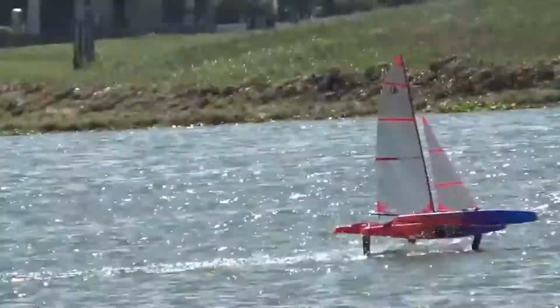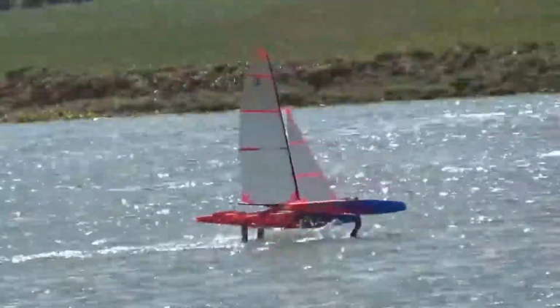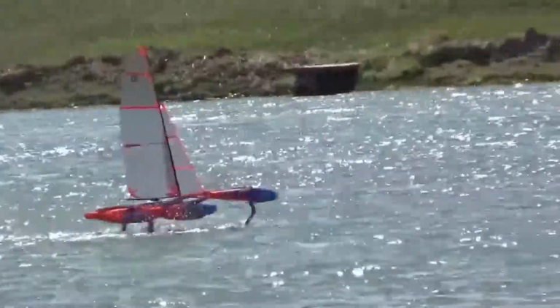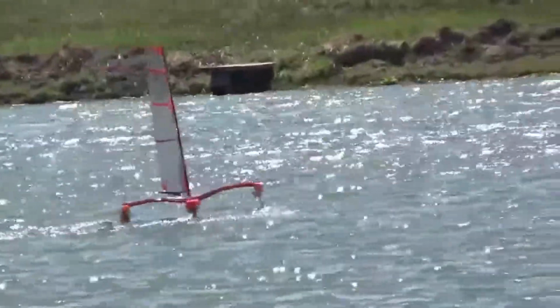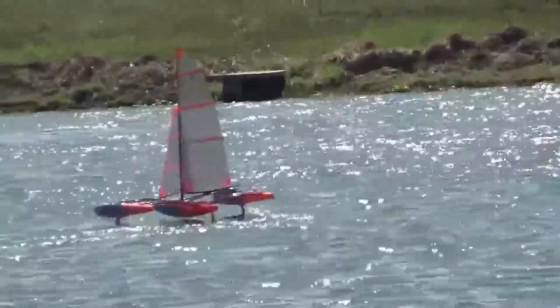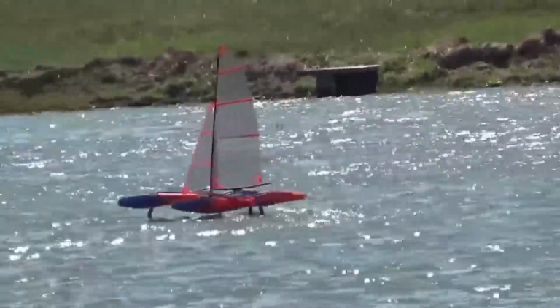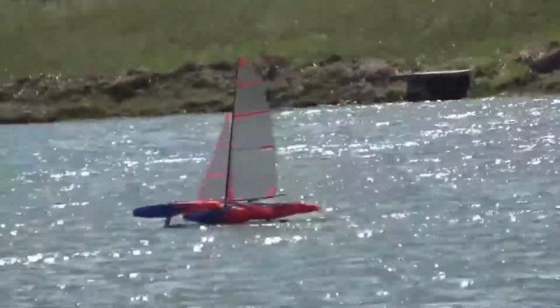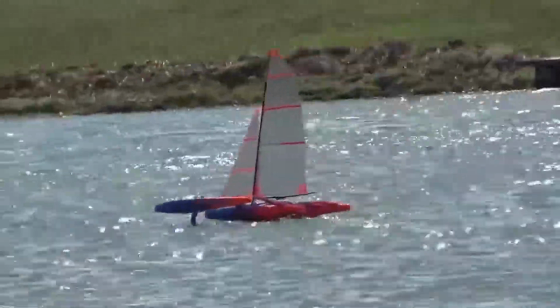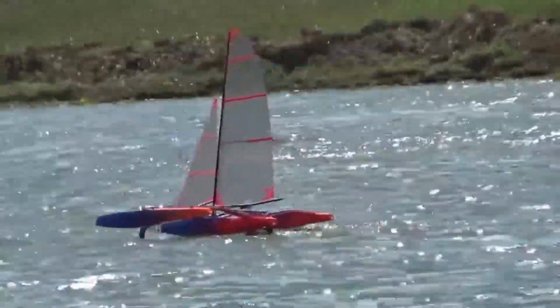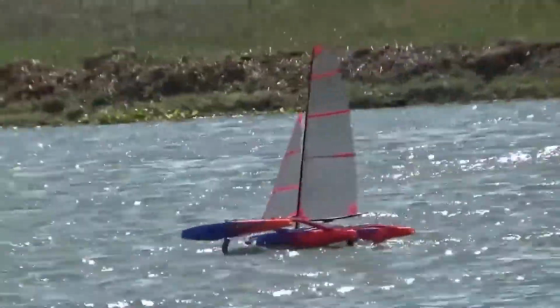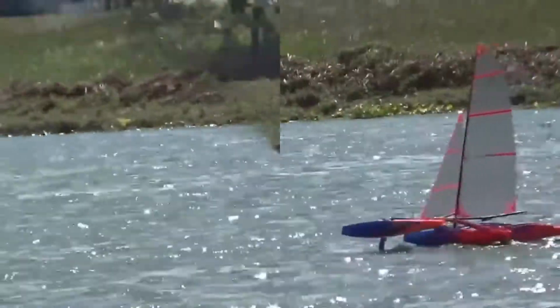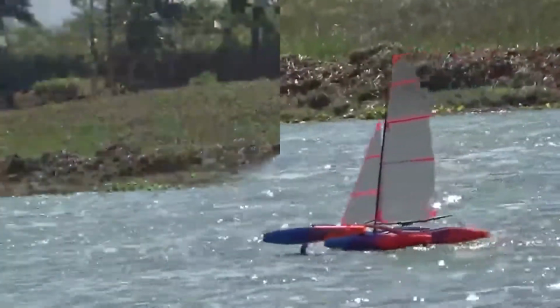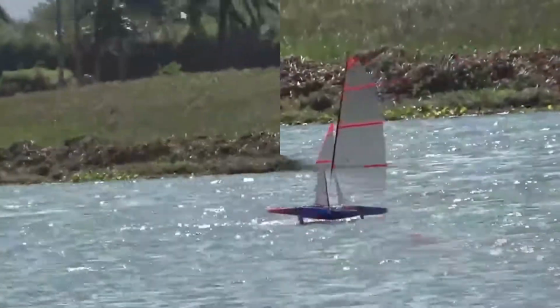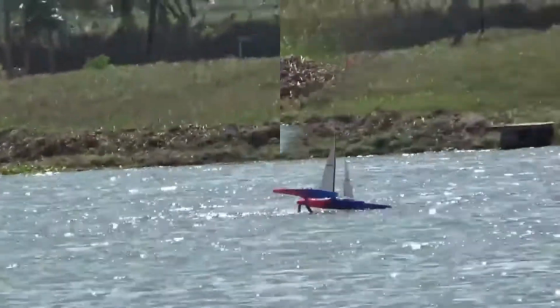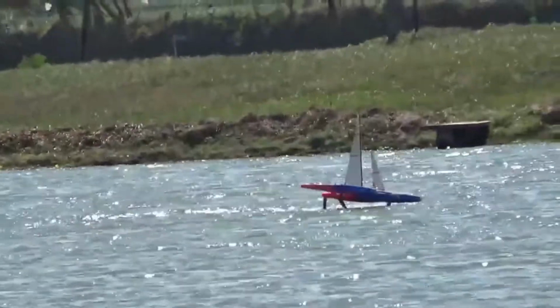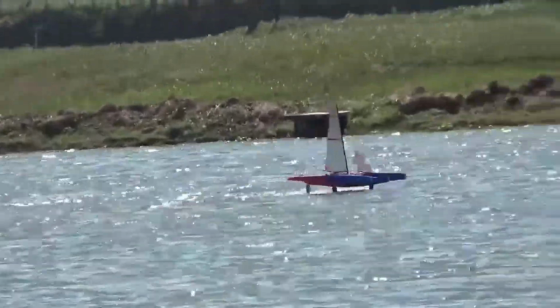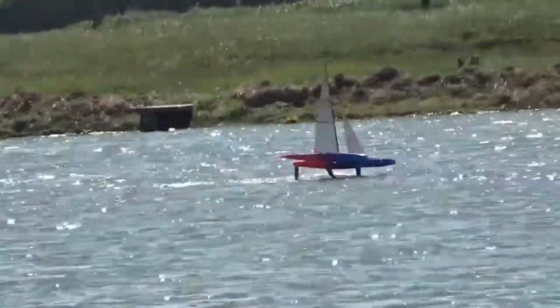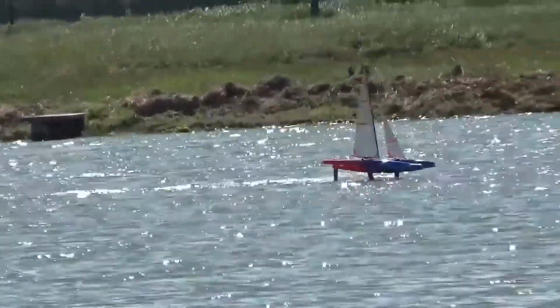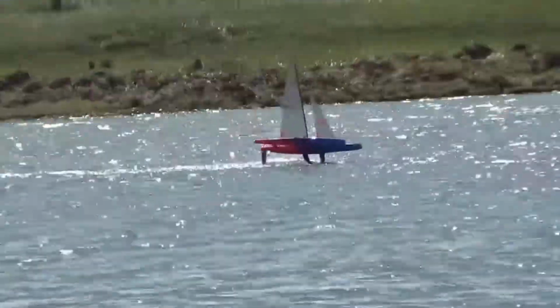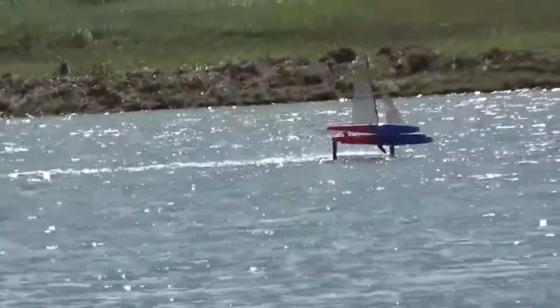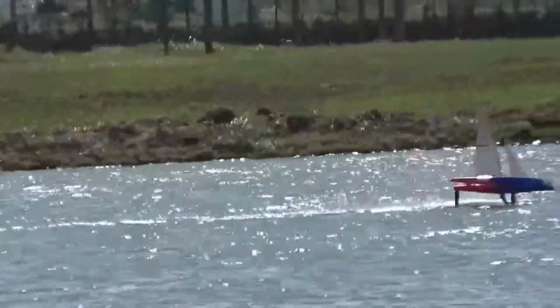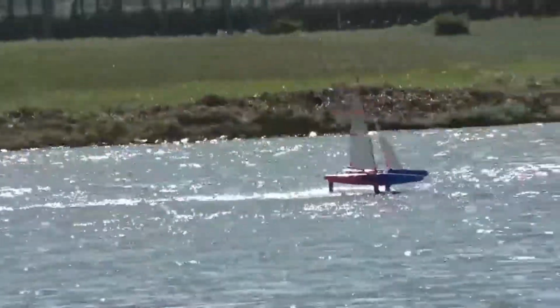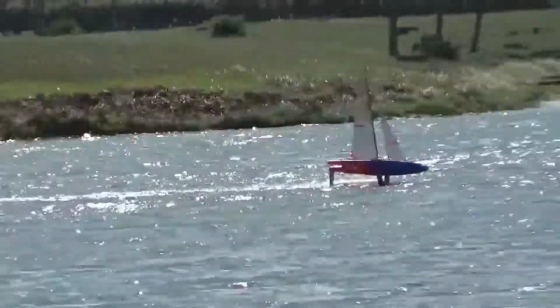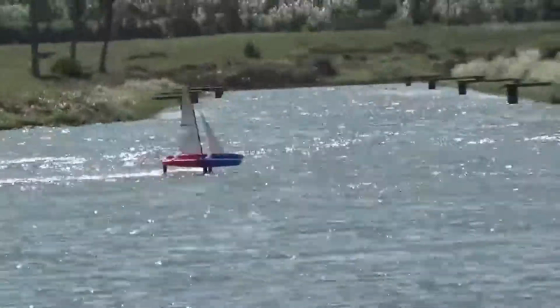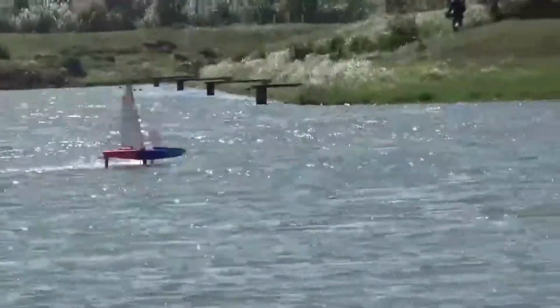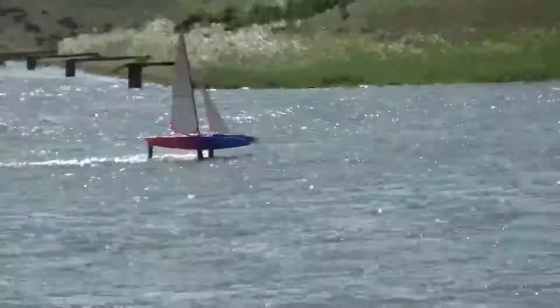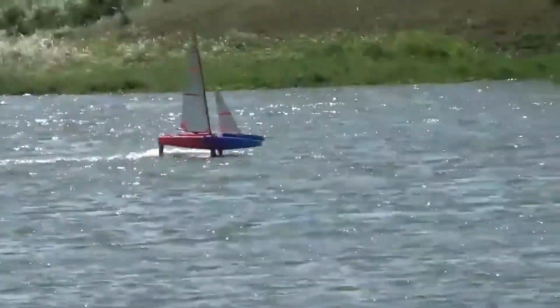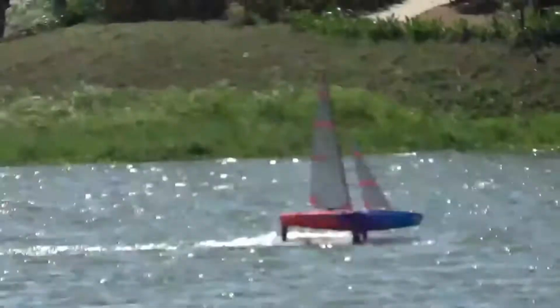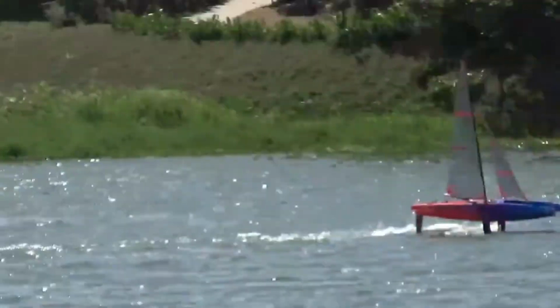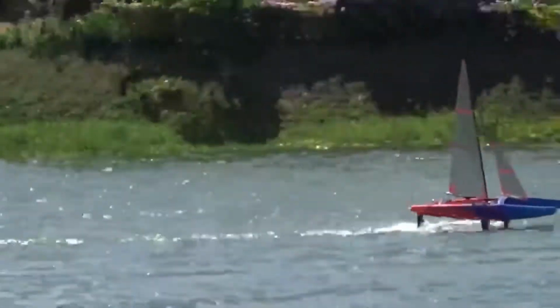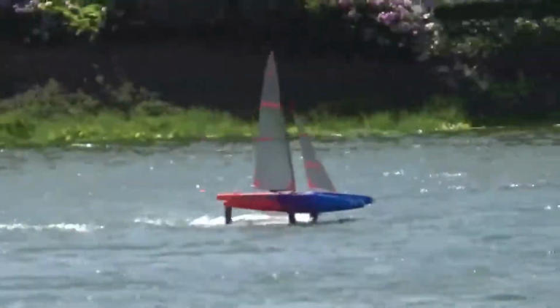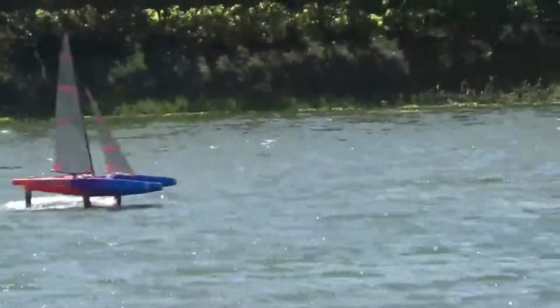The video shows some really good long foiling runs and I think without doubt this was the best afternoon's sail that I've had with the boat, only cut short by the transmitter battery going low — a bit worrying since it's only five months old, so I'd better get a couple of spares.